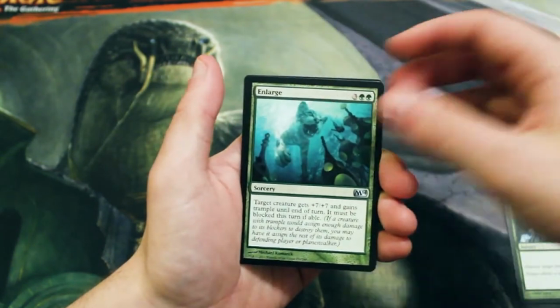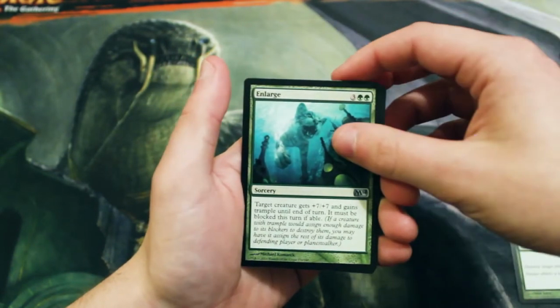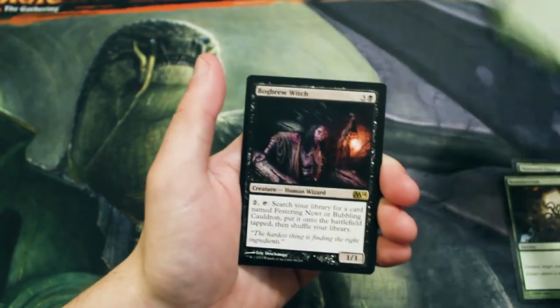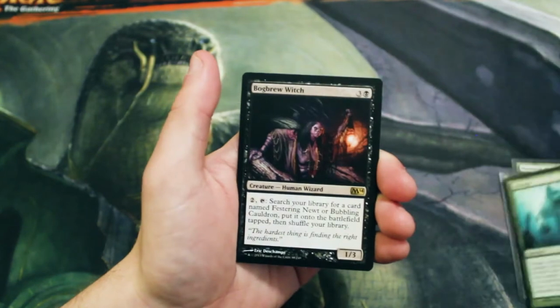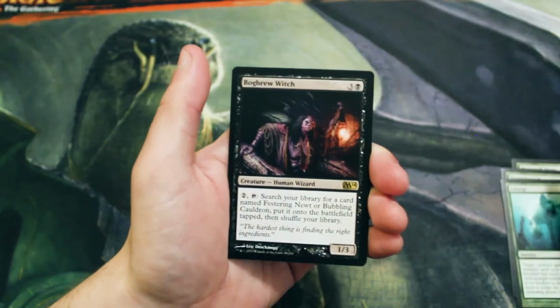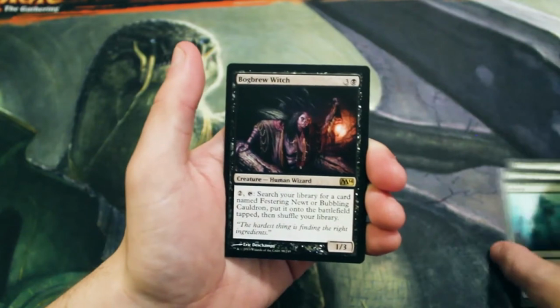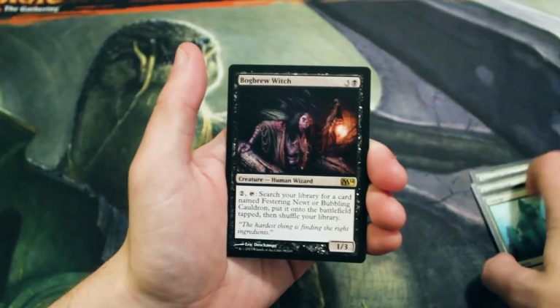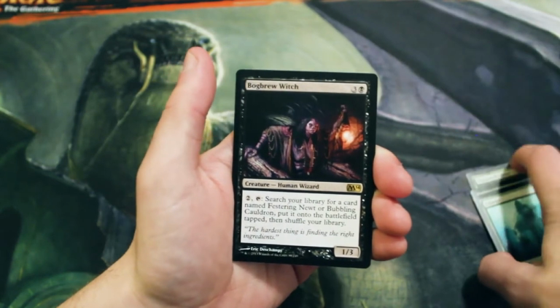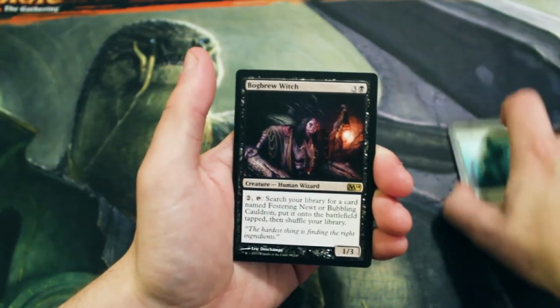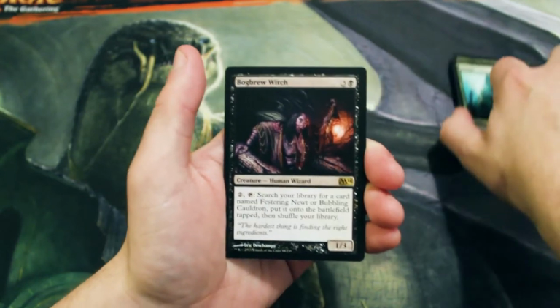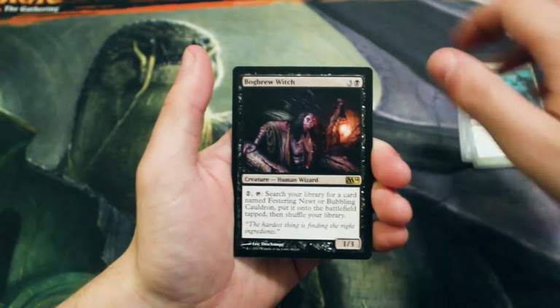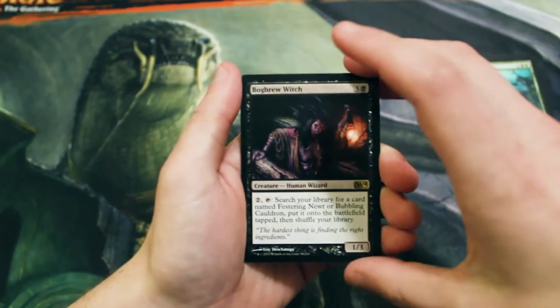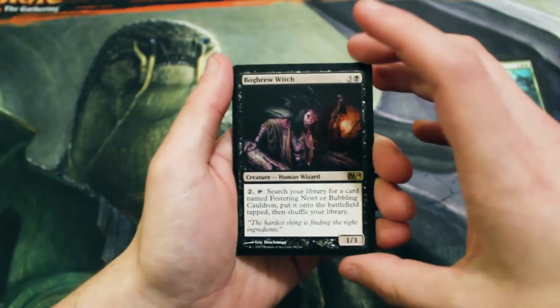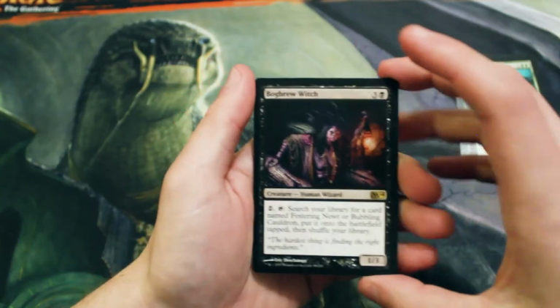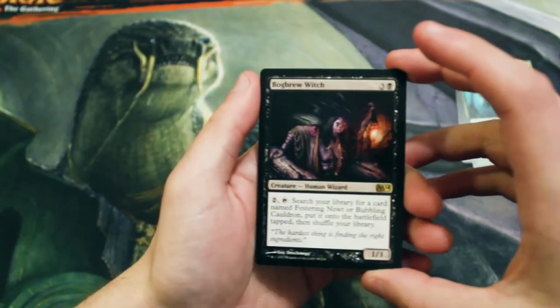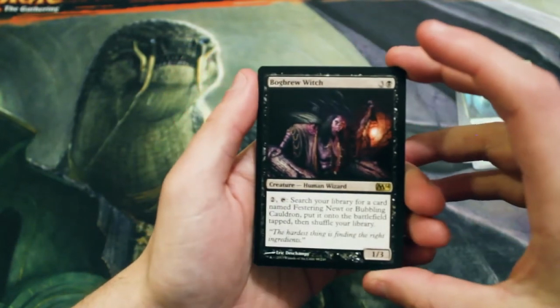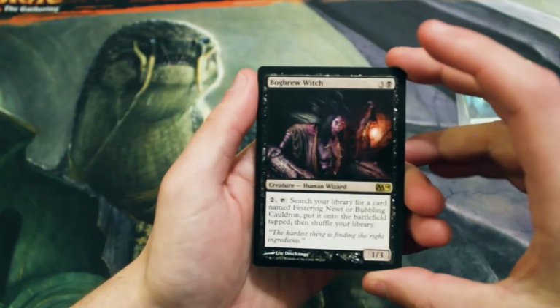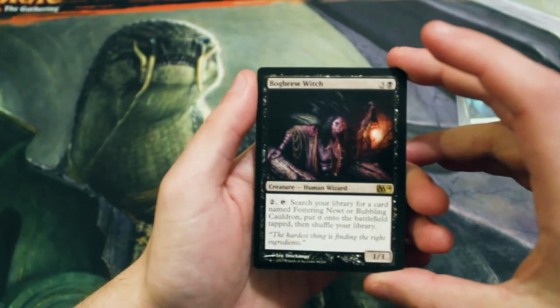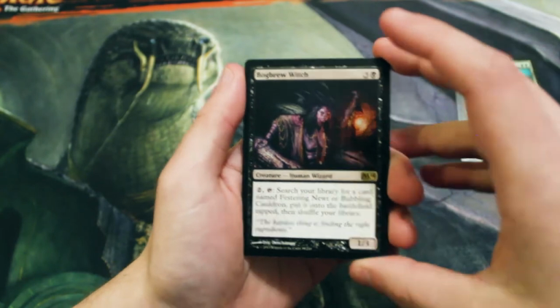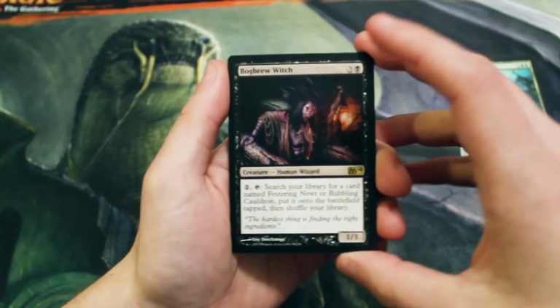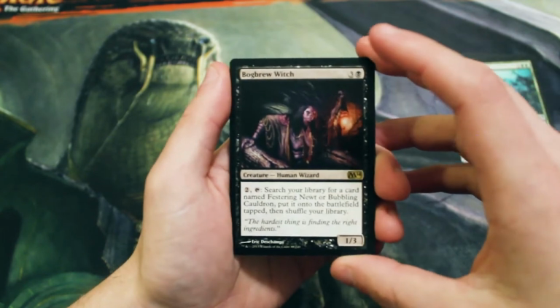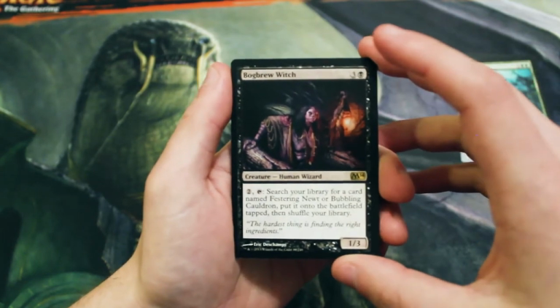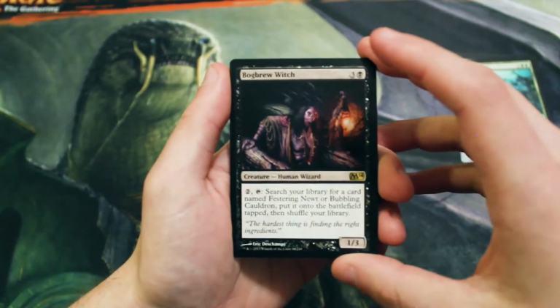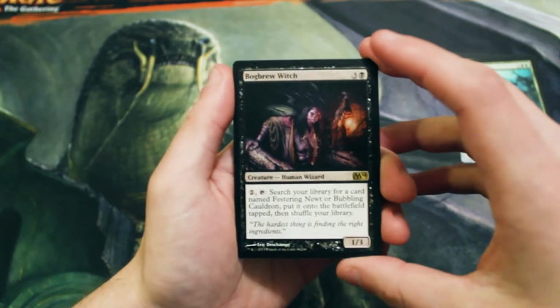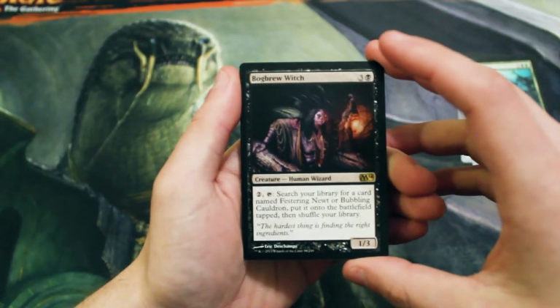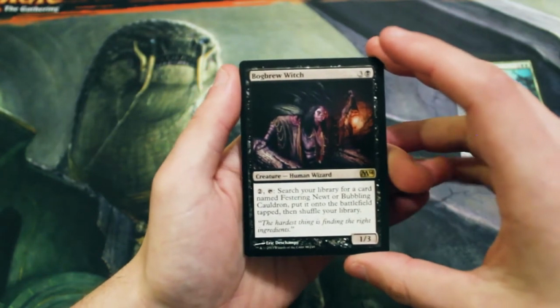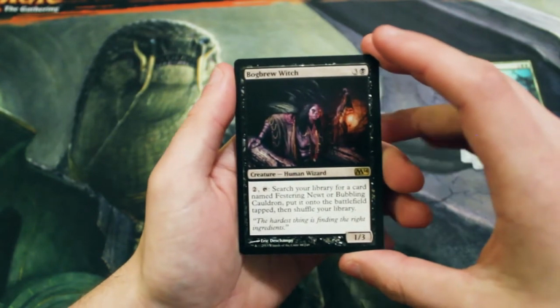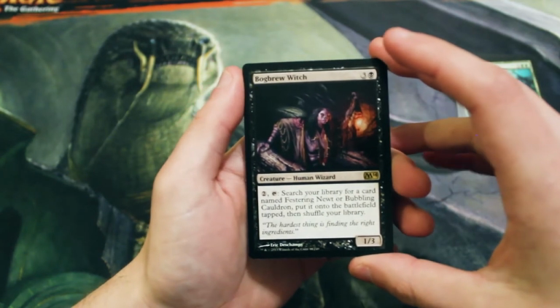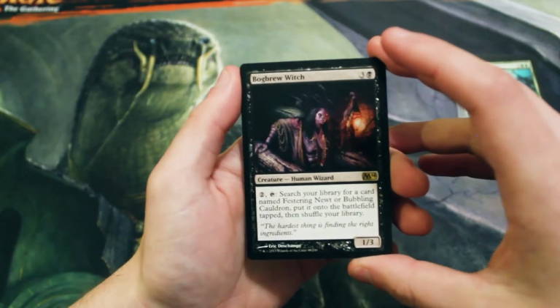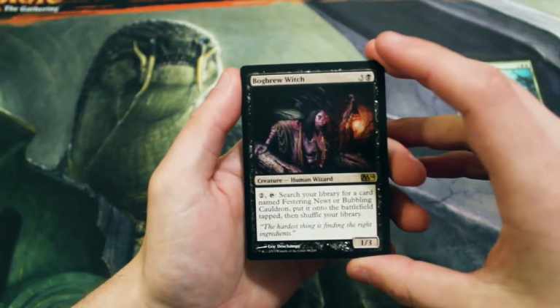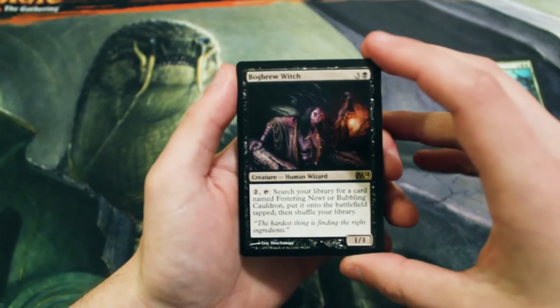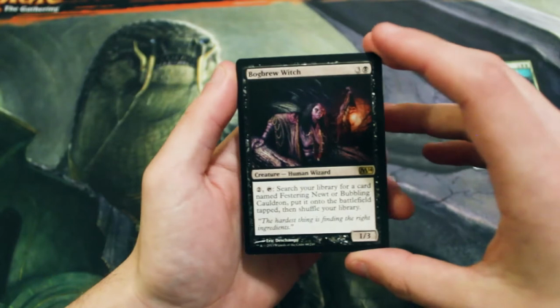We also have Enlarge, and our rare: Bog Brew Witch. This is three and a black for a one-three. You can pay two and tap it to search your library for a card named Festering Newt or Bubbling Cauldron, put it onto the battlefield tapped, and then shuffle your library.